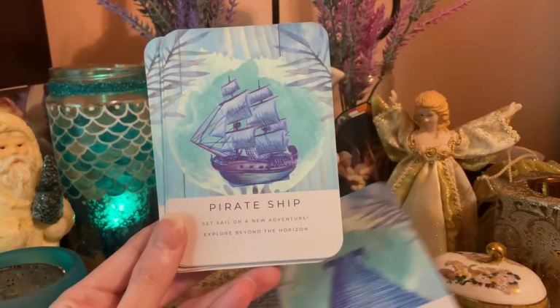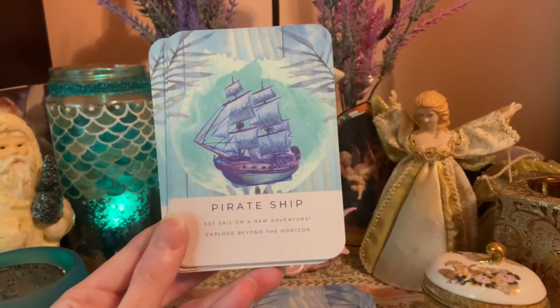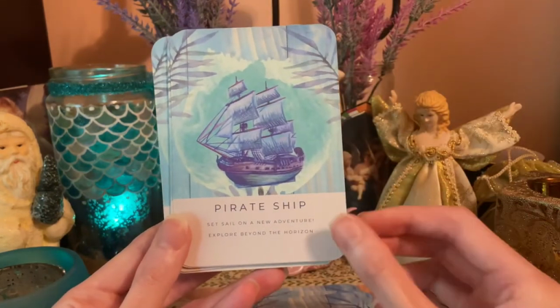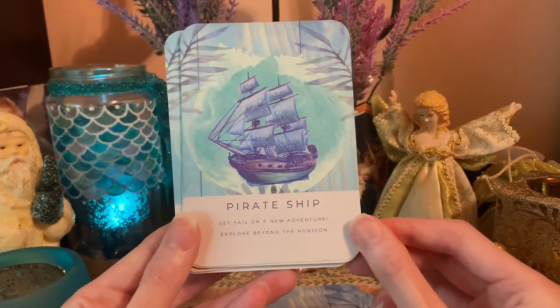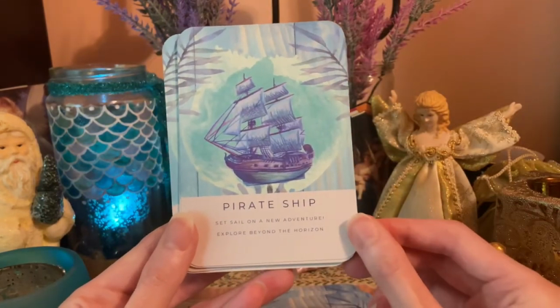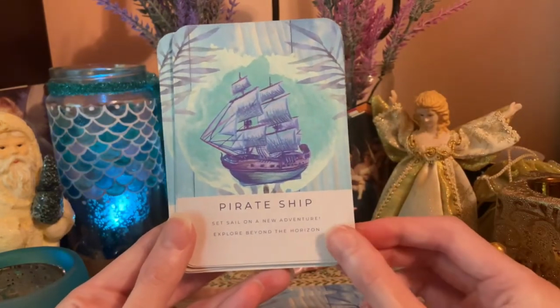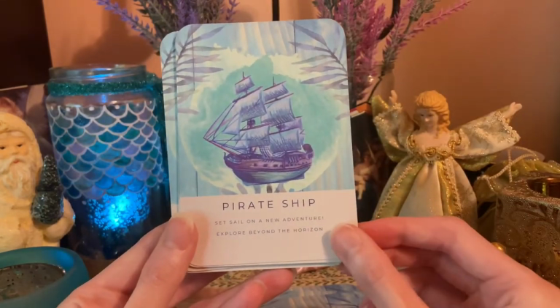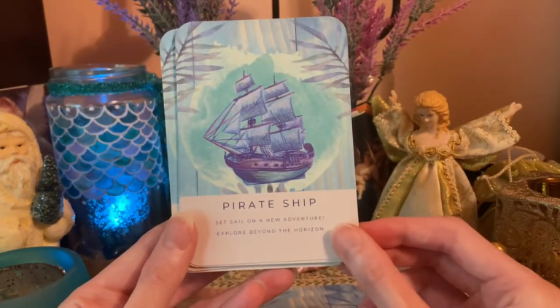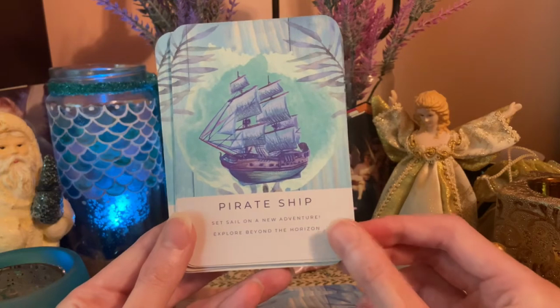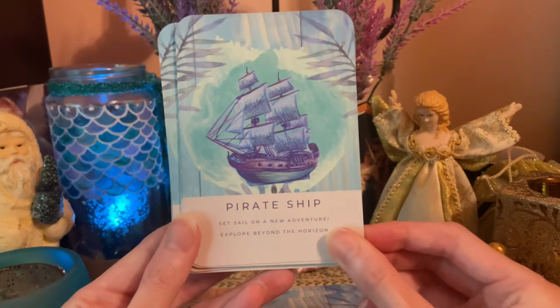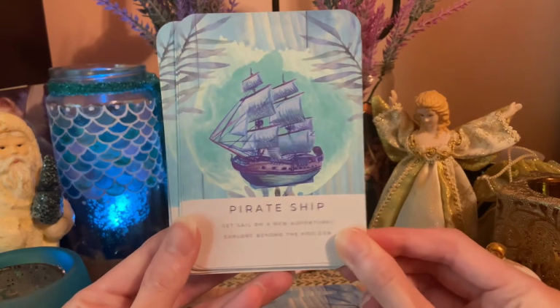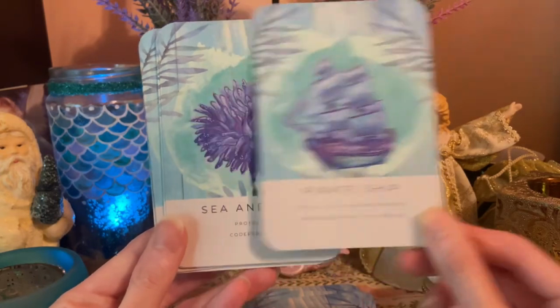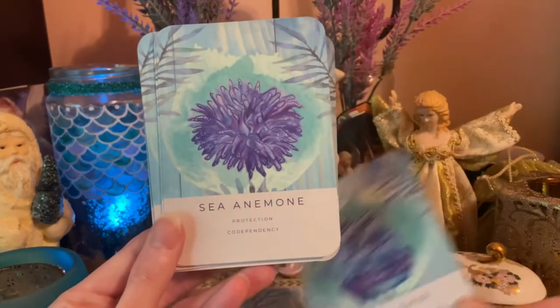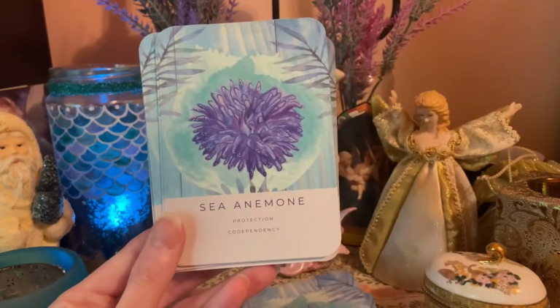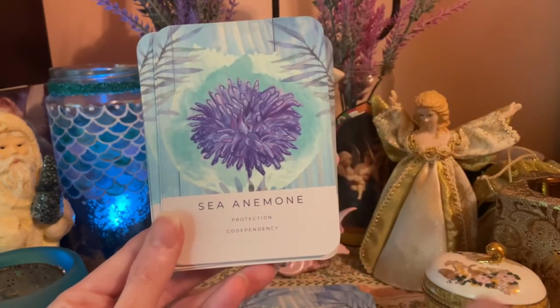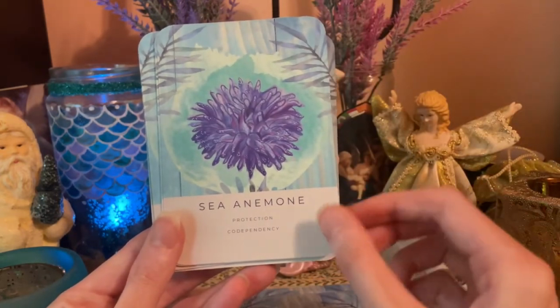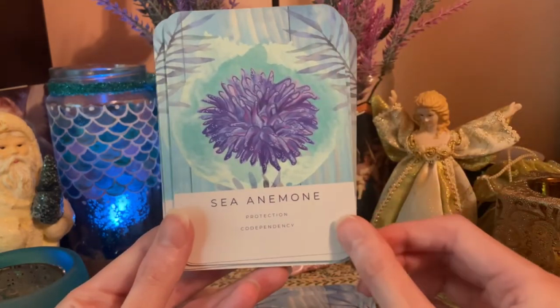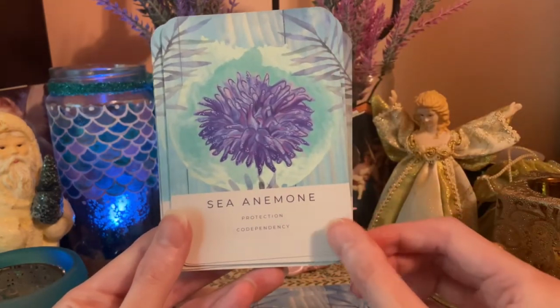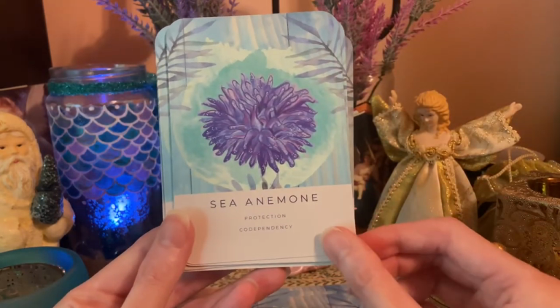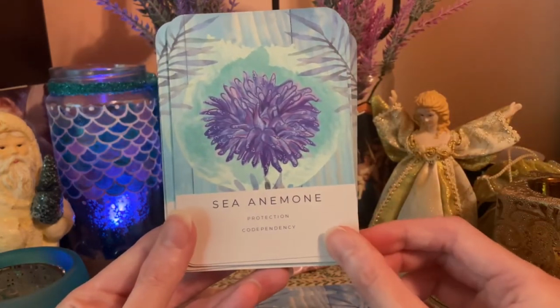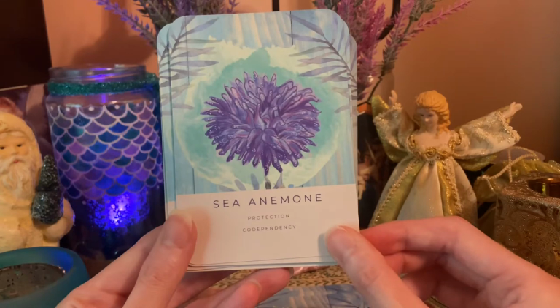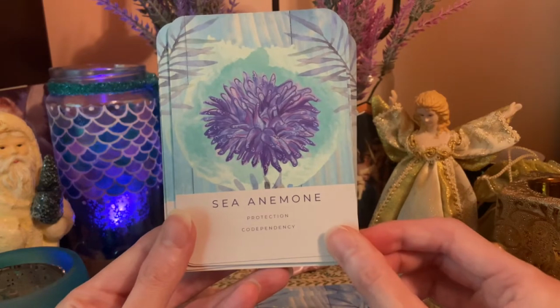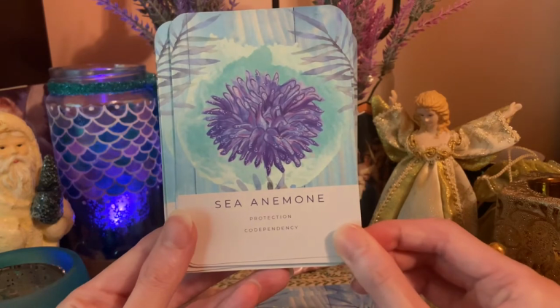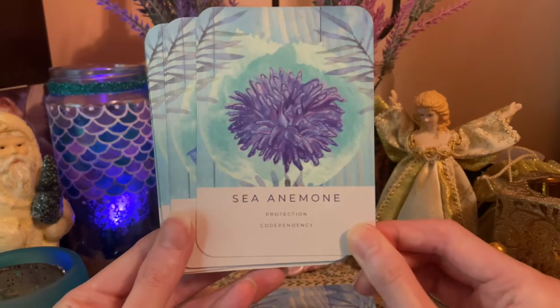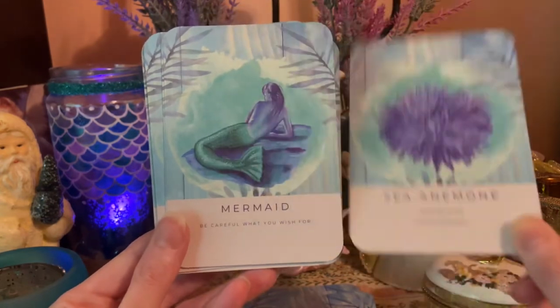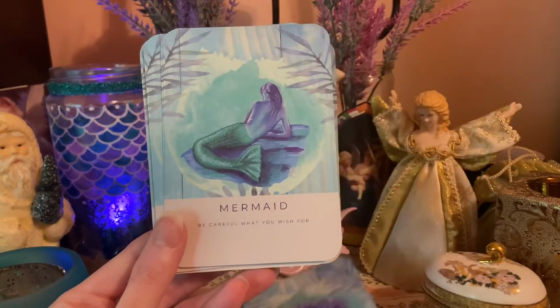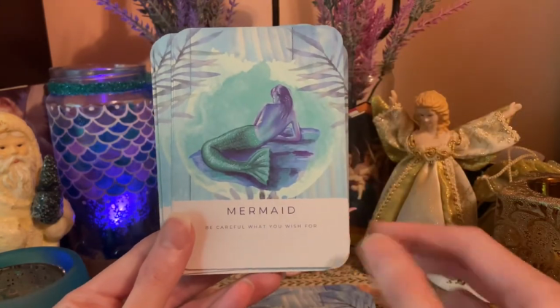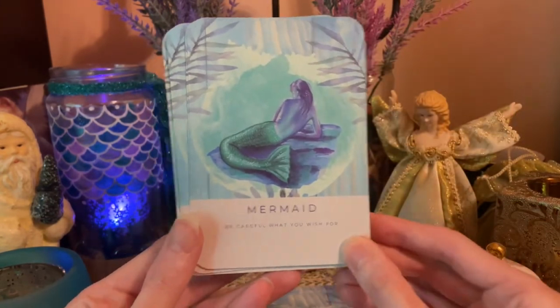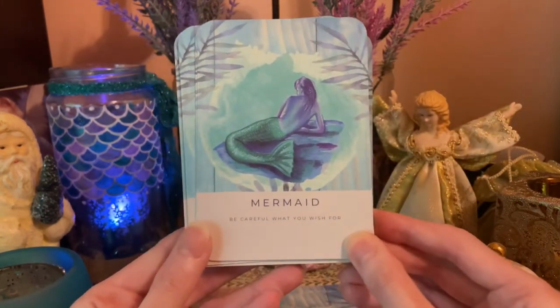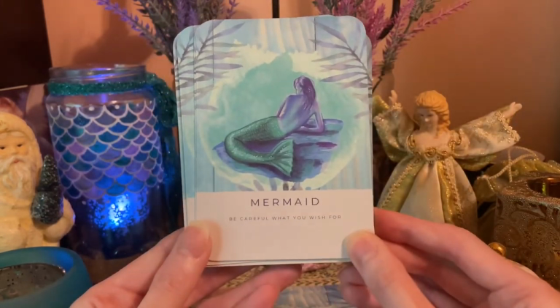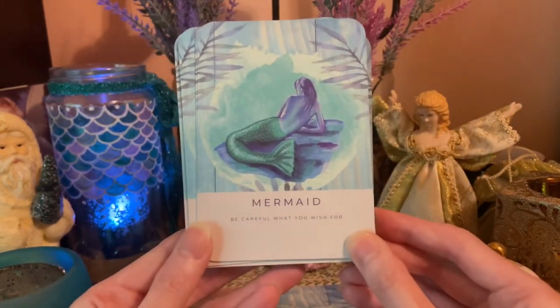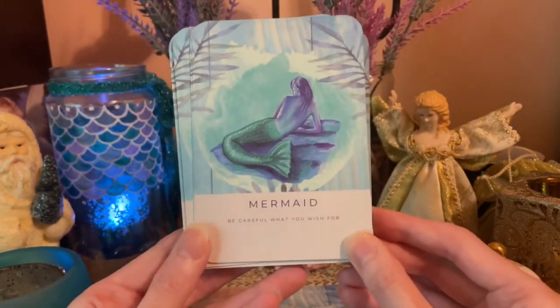Pelican — now's your chance, act quickly. Pier — you decide, the choice is yours. Pirate Ship — set sail on a new adventure, explore beyond the horizon. Sea Anemone — protection, codependency. Mermaid — be careful what you wish for.